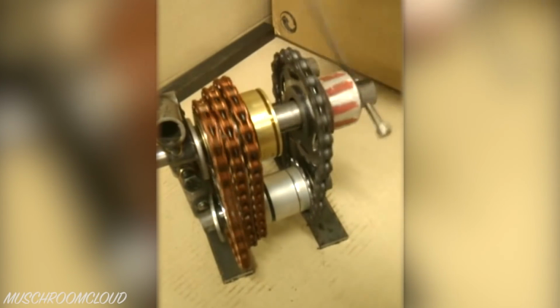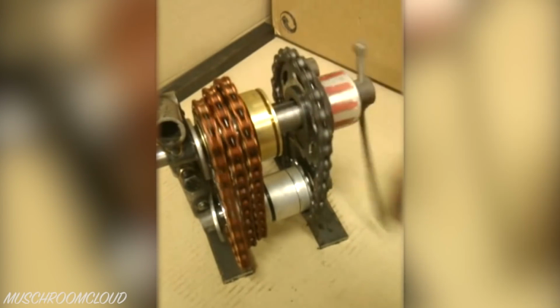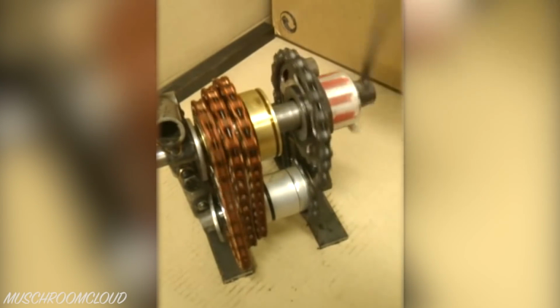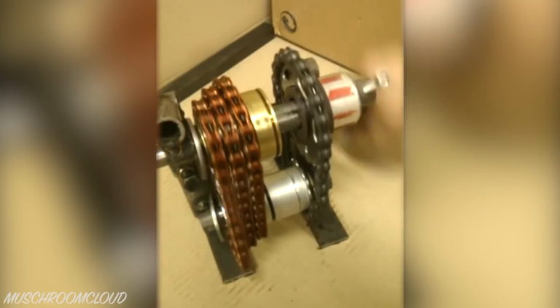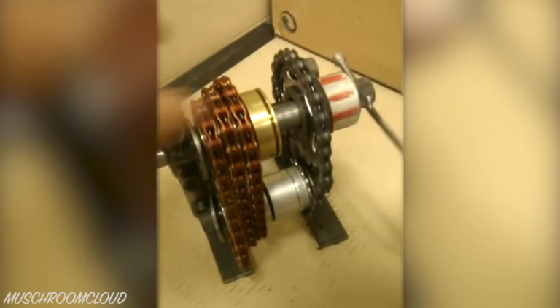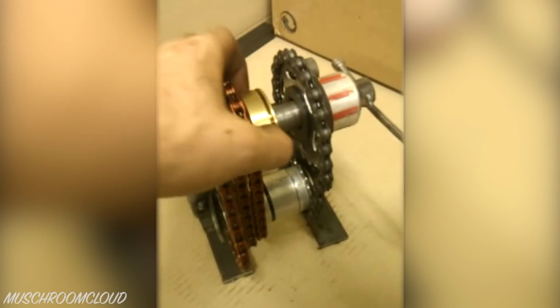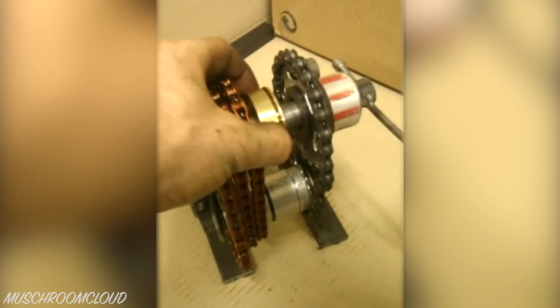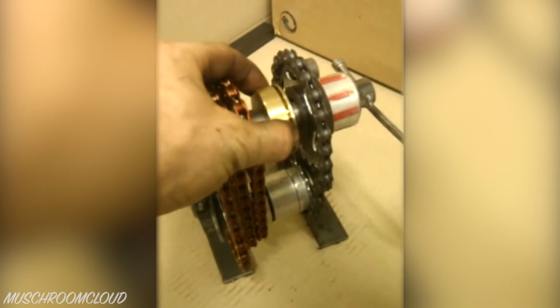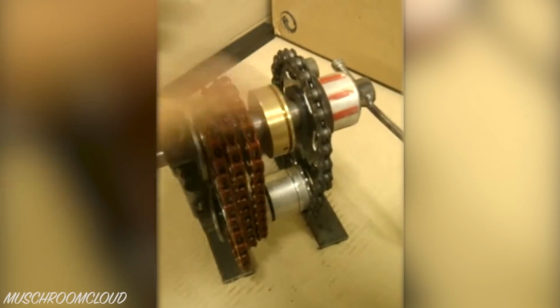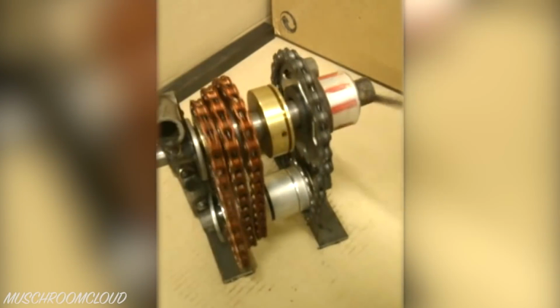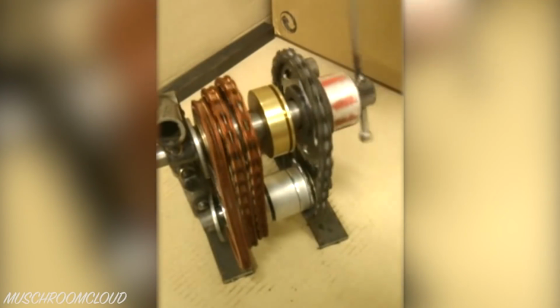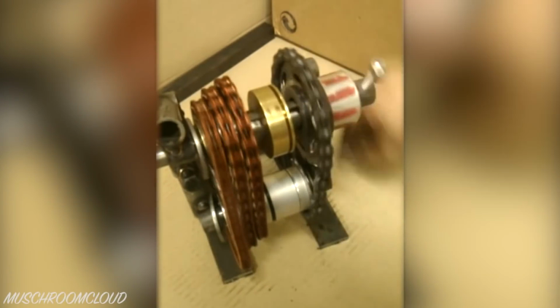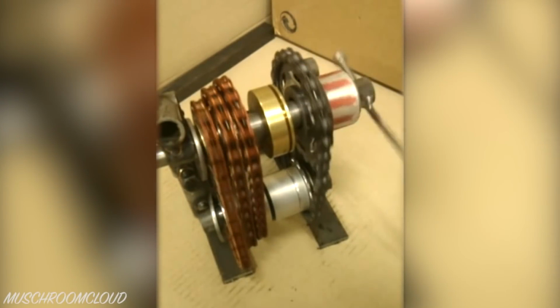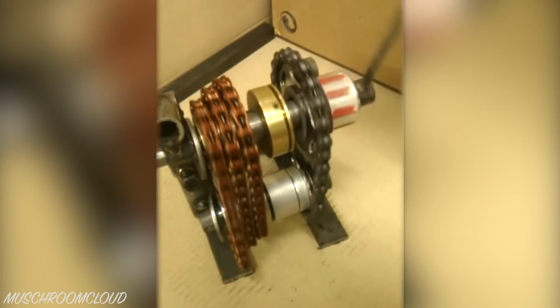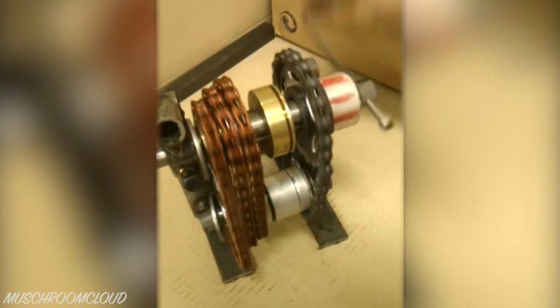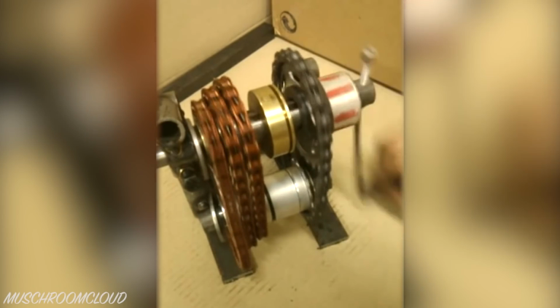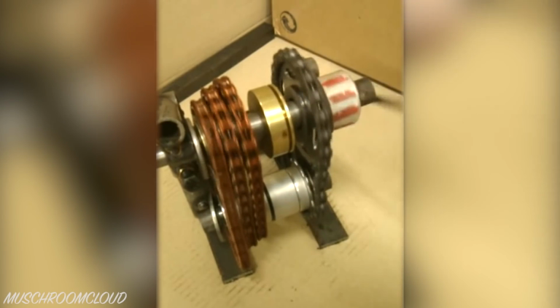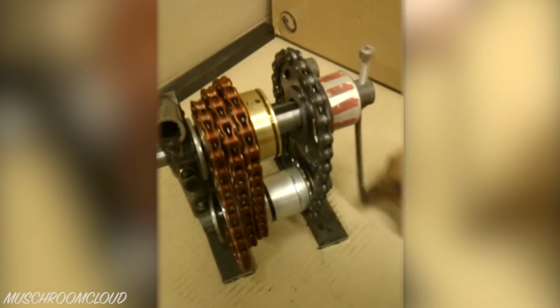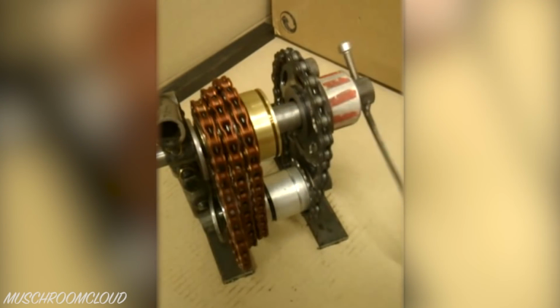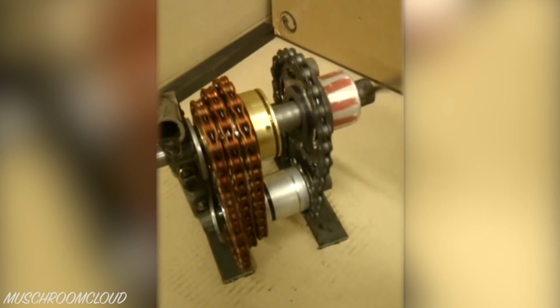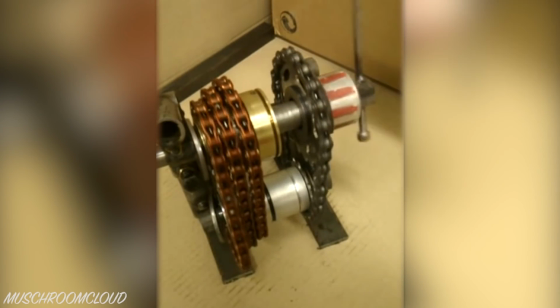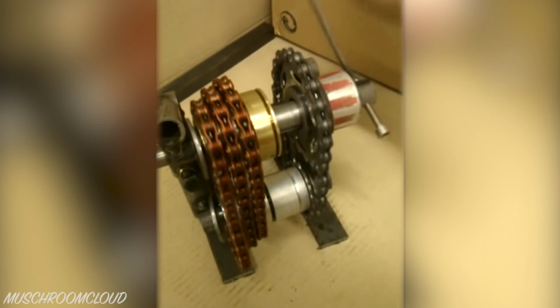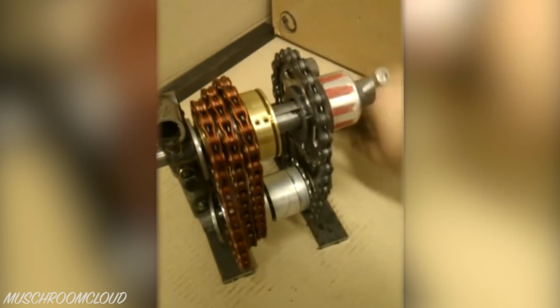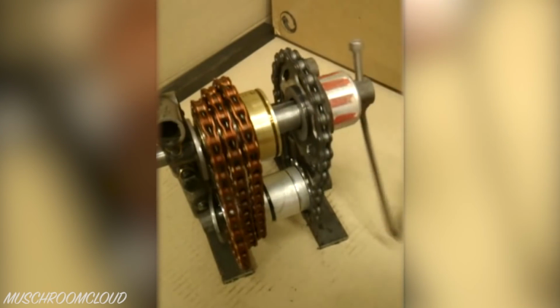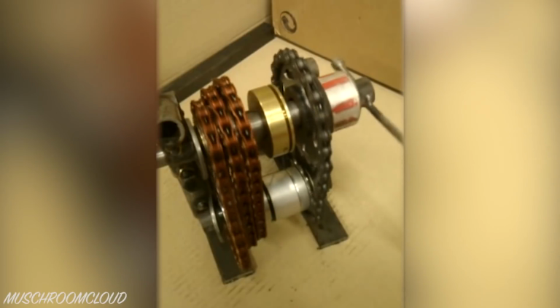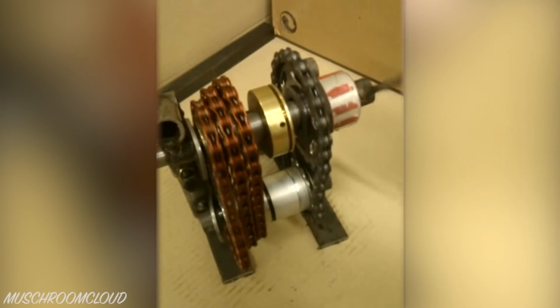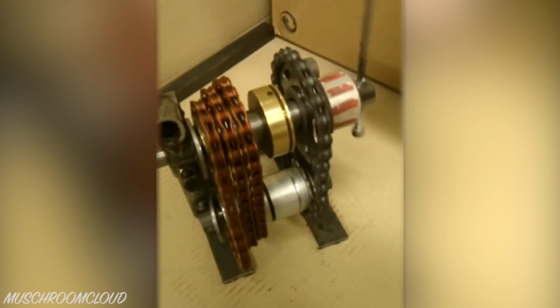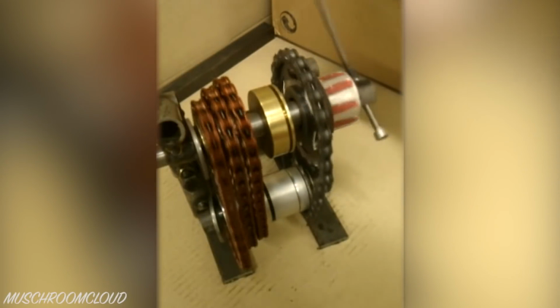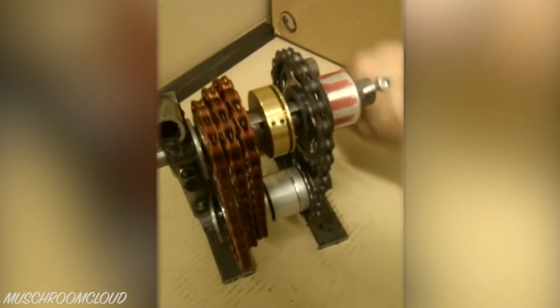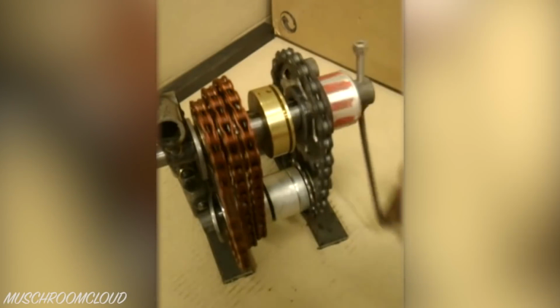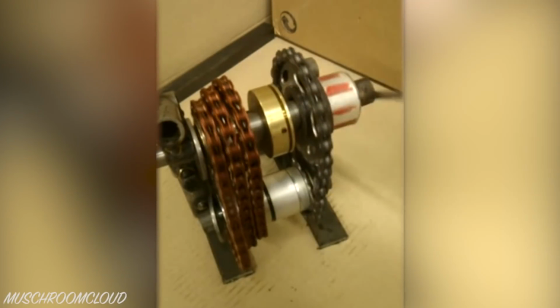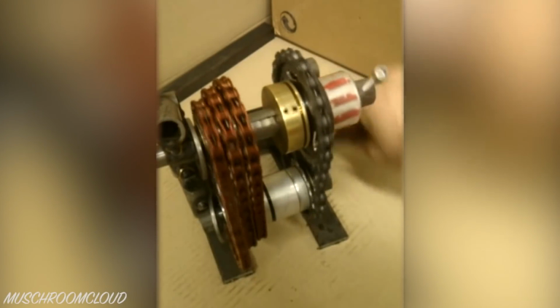If you watch the red stripy tape on the right-hand side of the axle, you can see it spinning at different speeds when each gear is selected. Here's the lowest gear. Here's the middle gear. And here's the highest gear.